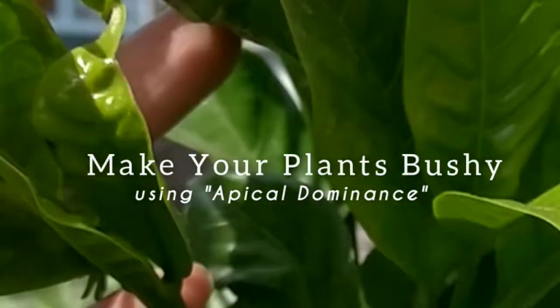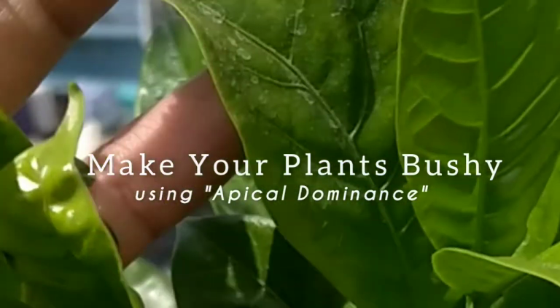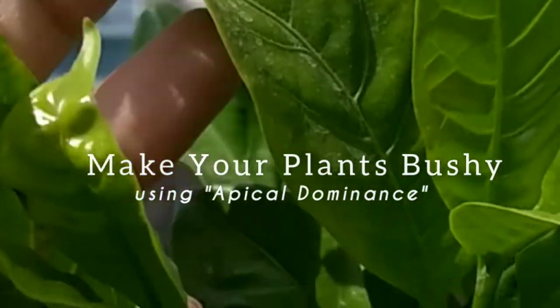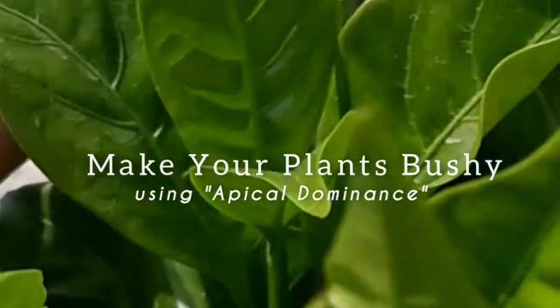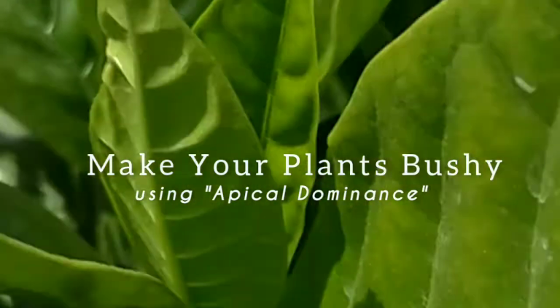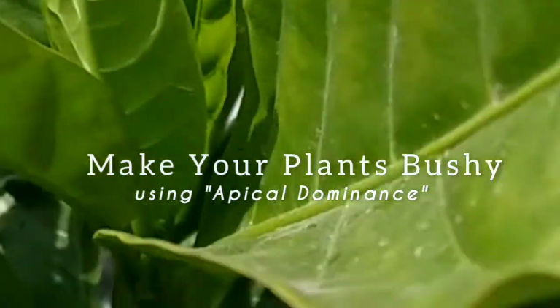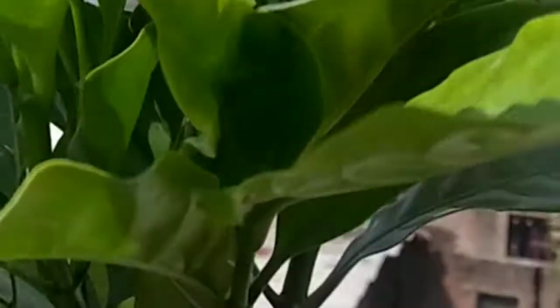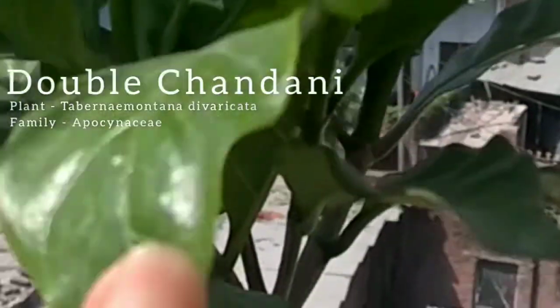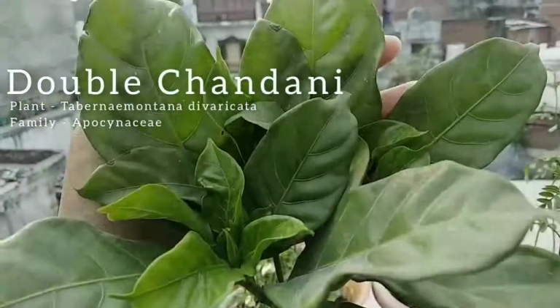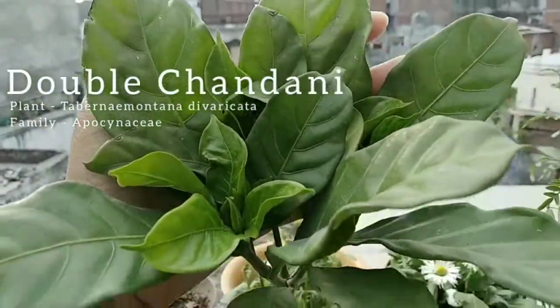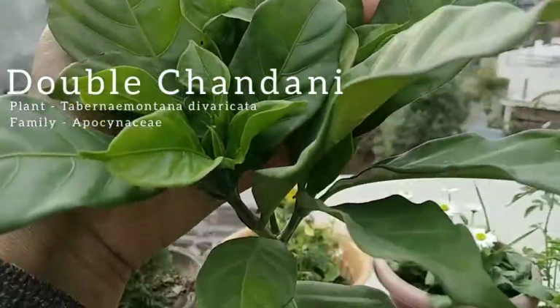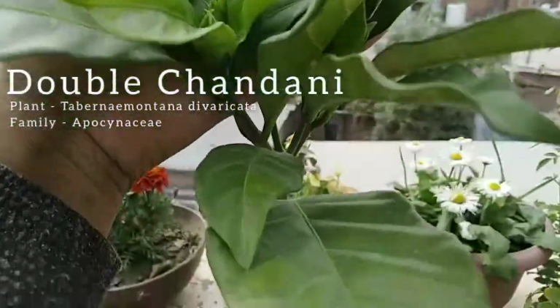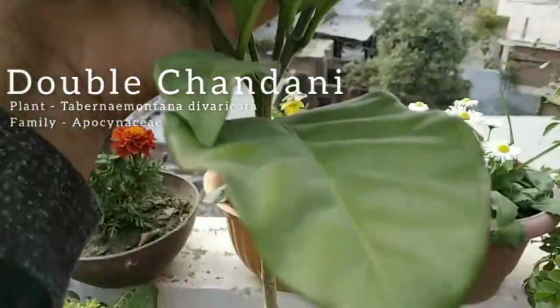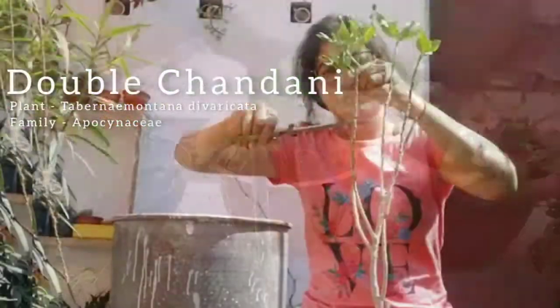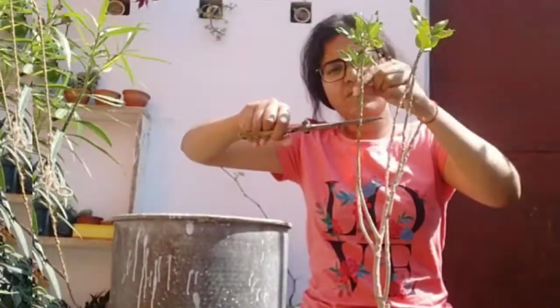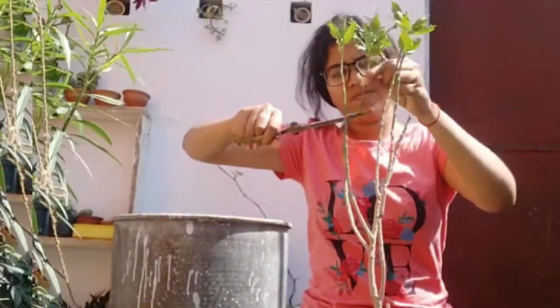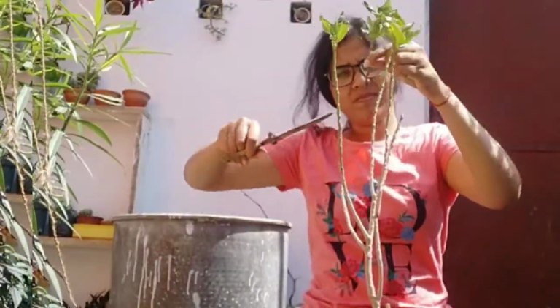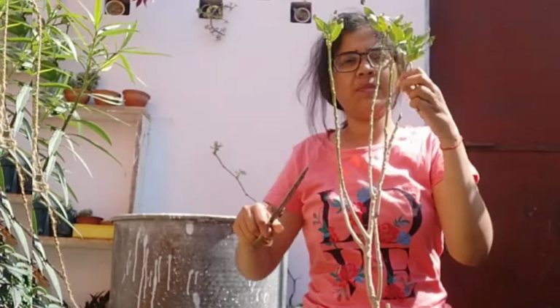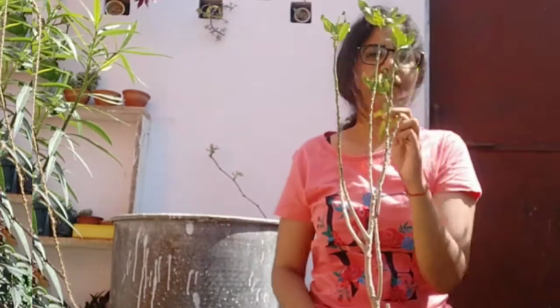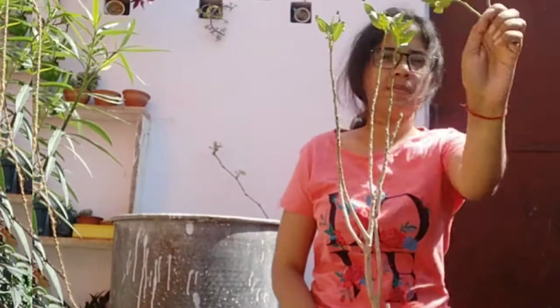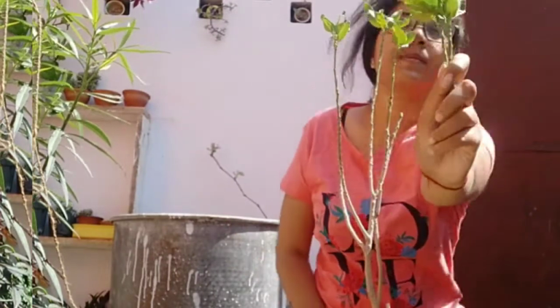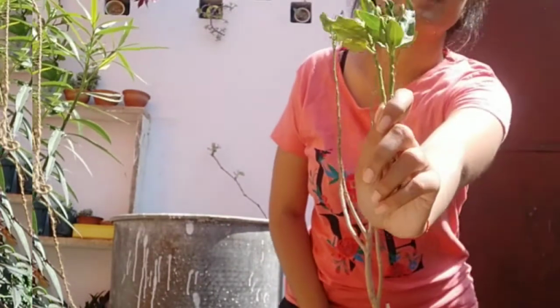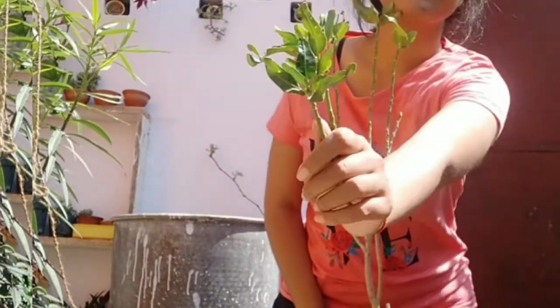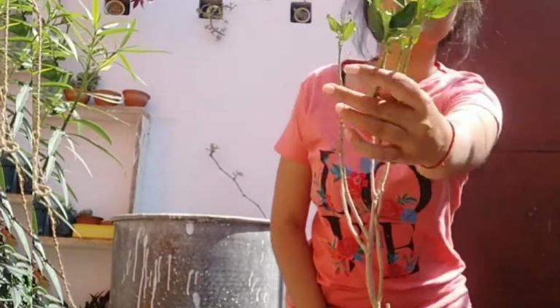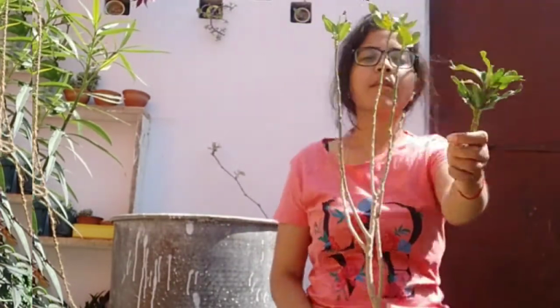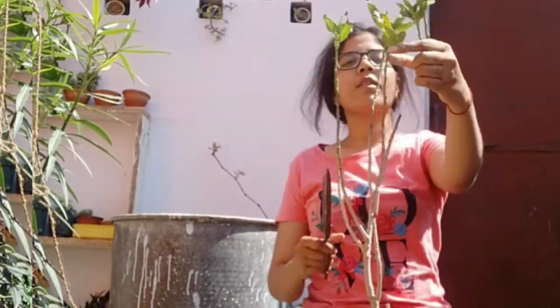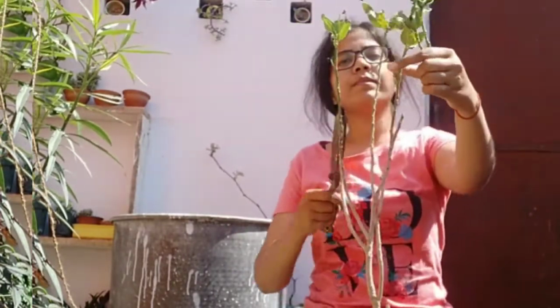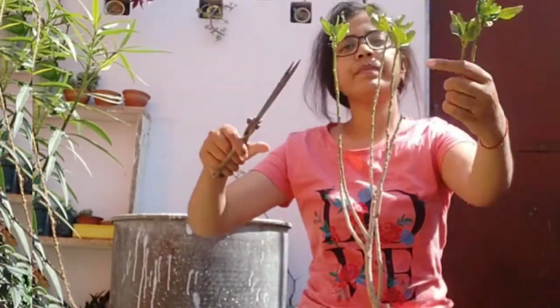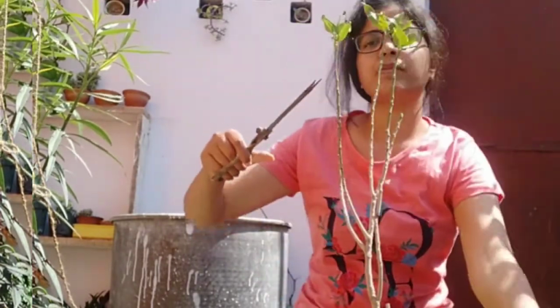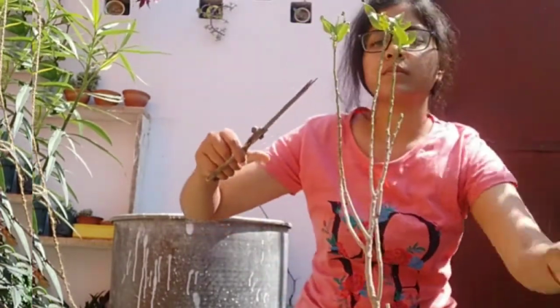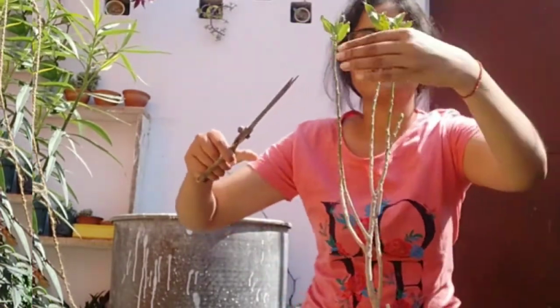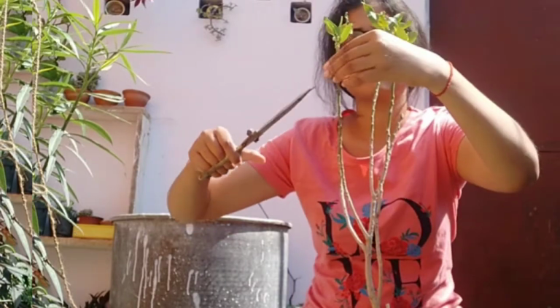You might be knowing that cutting off your plant's main stem guarantees your plant to become more thick and bushy. Here I am demonstrating the same thing by cutting off all the top stems of my croton plant.